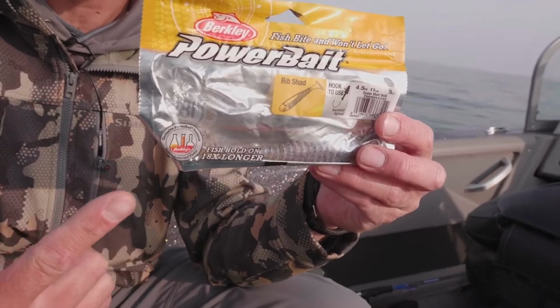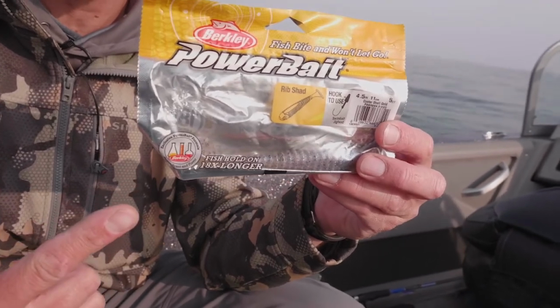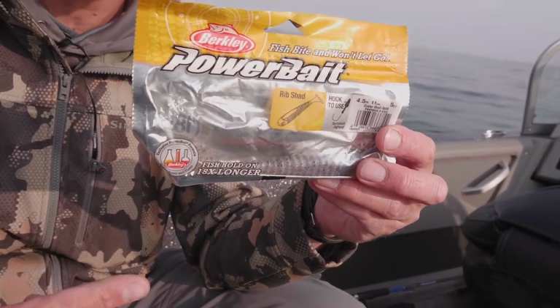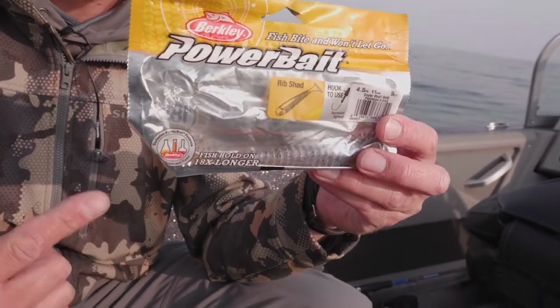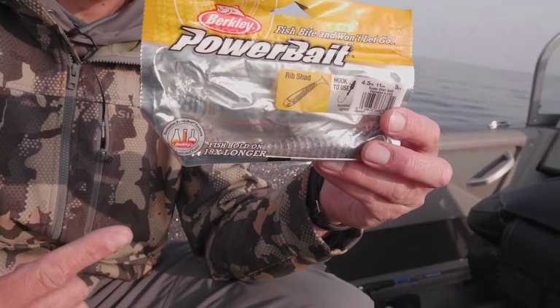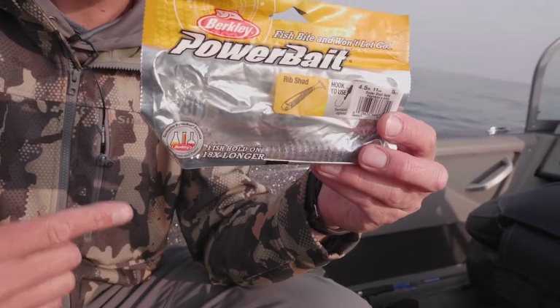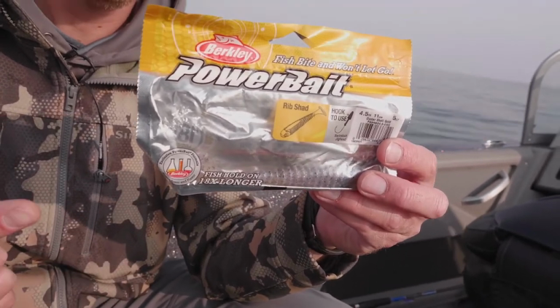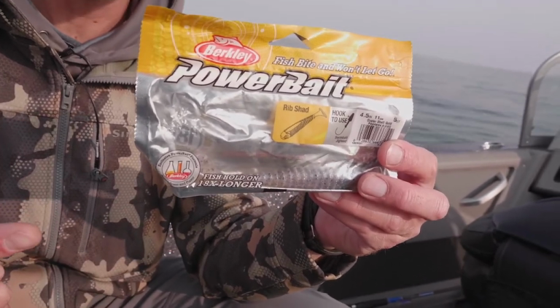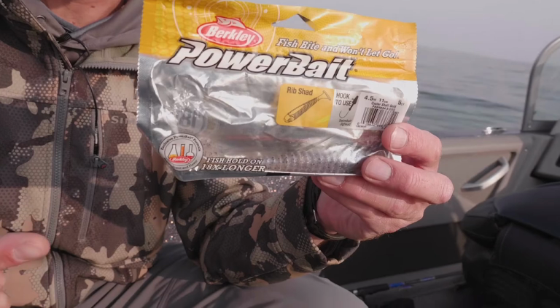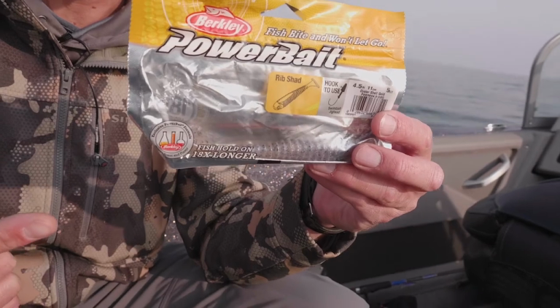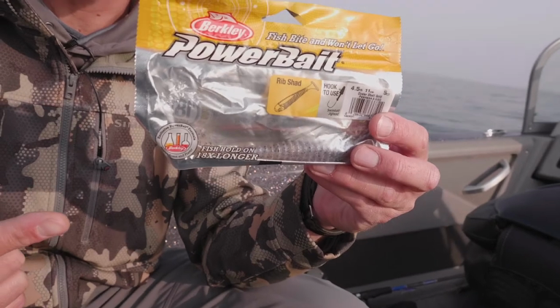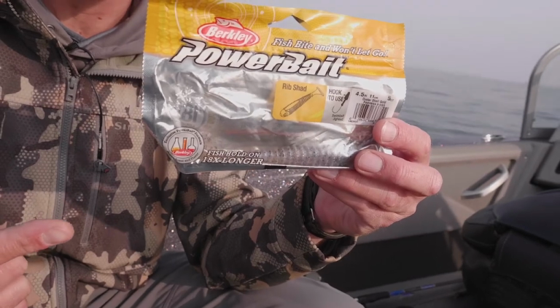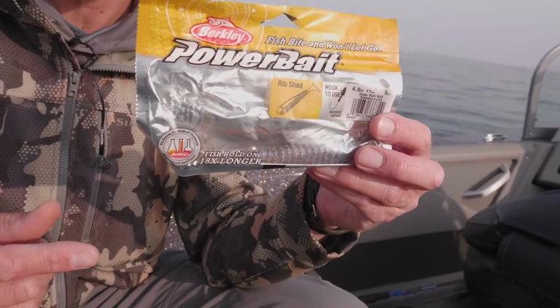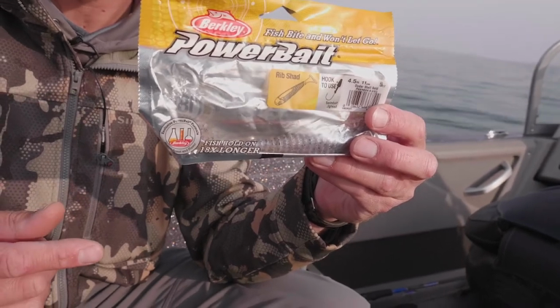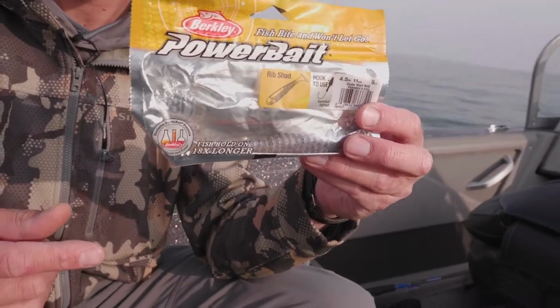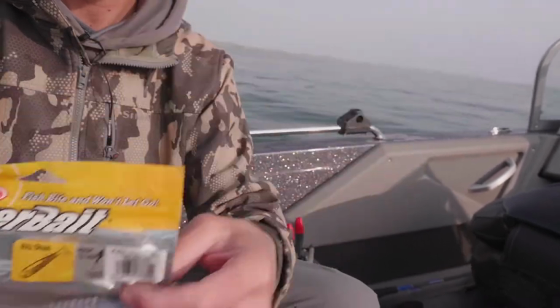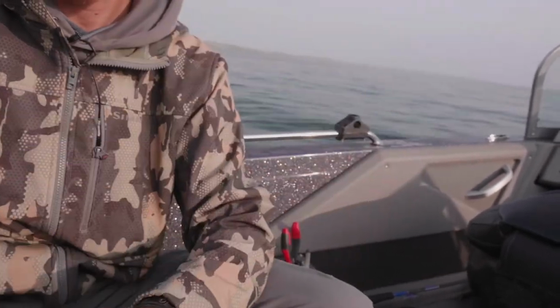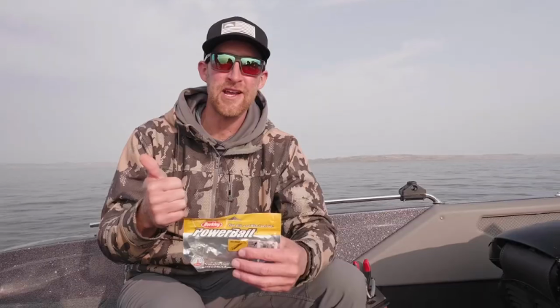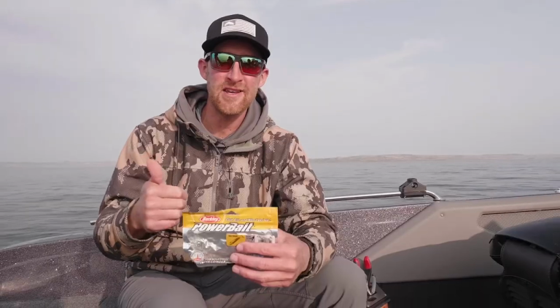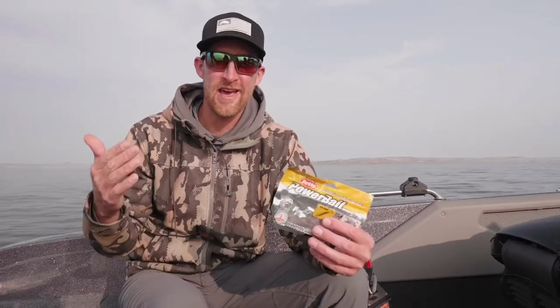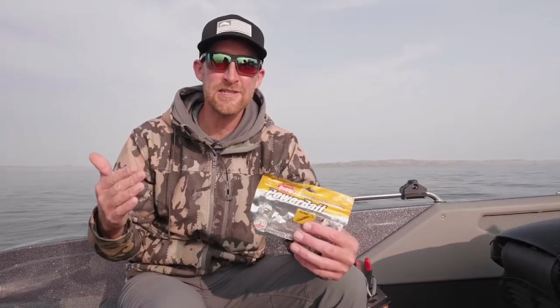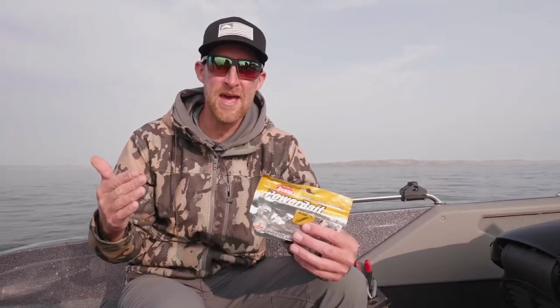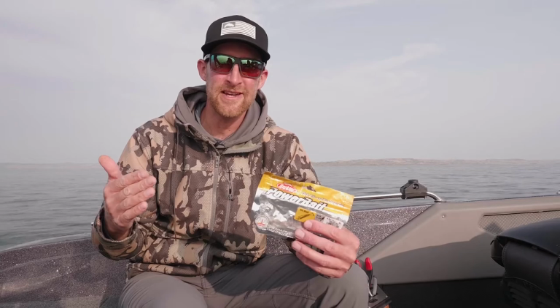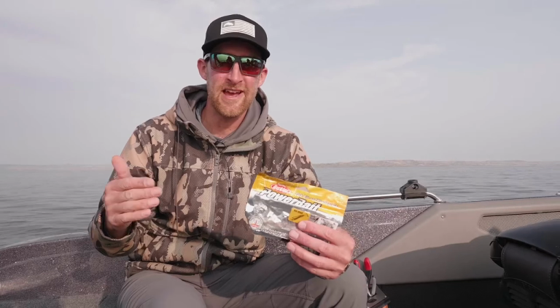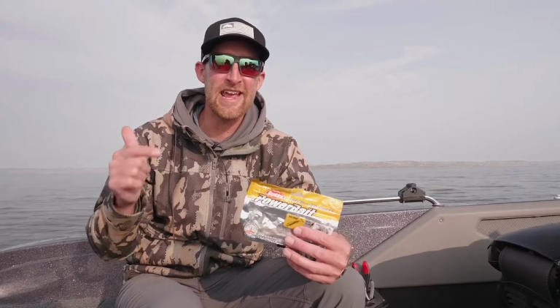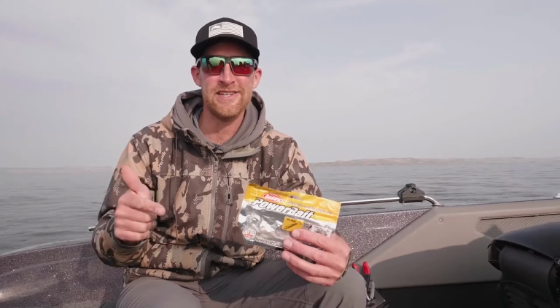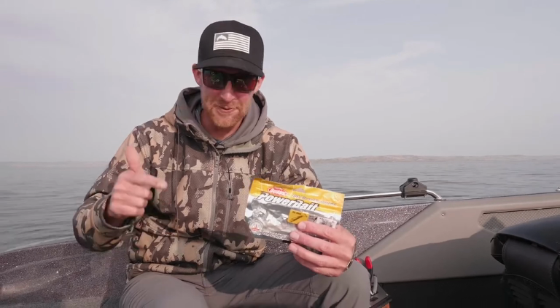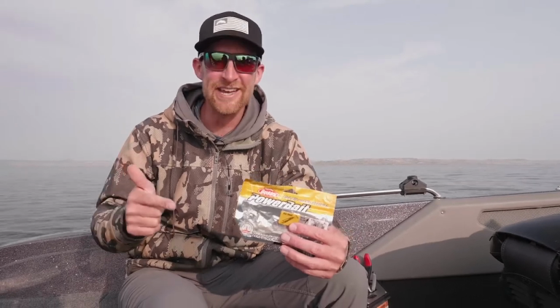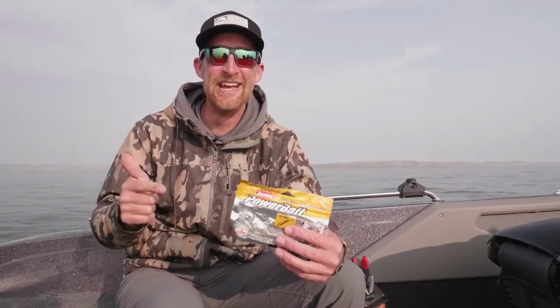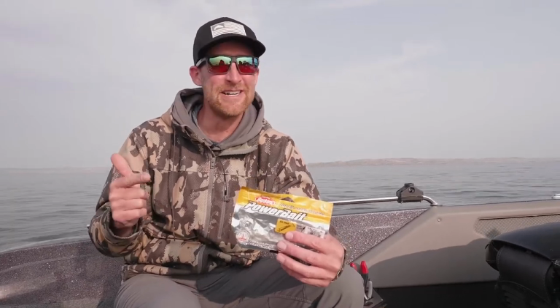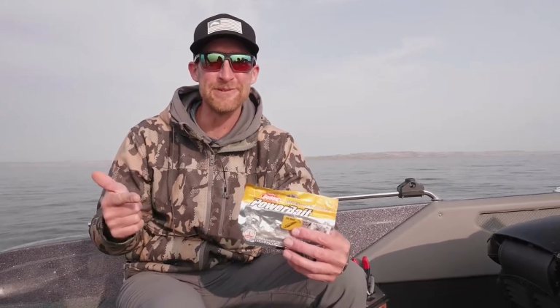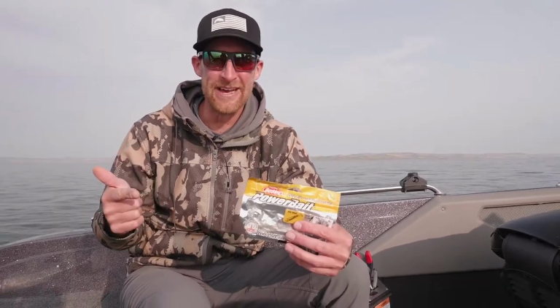So next time you go to Fort Peck and try for lake trout, you can really kind of simplify things. Put a big heavy jig on and a nice big paddle tail, and I guarantee you you'll be giggling as much as we have been.